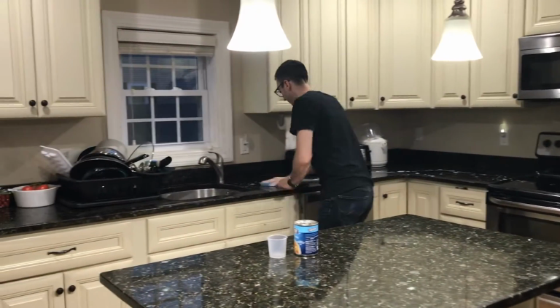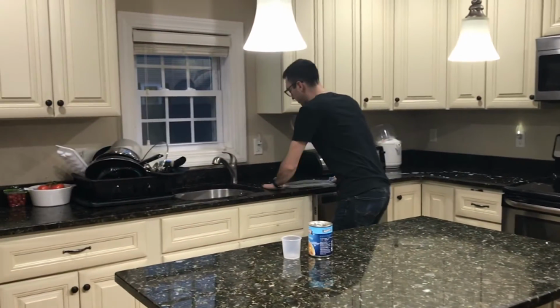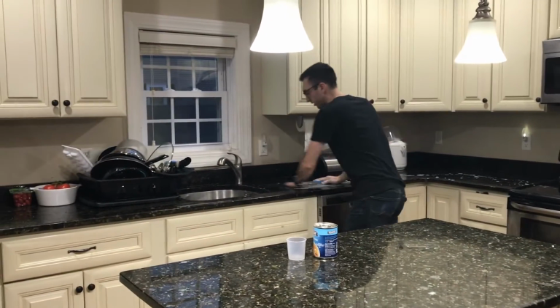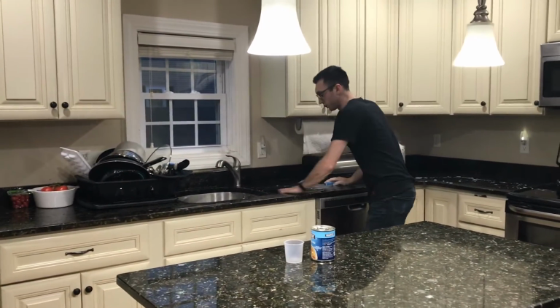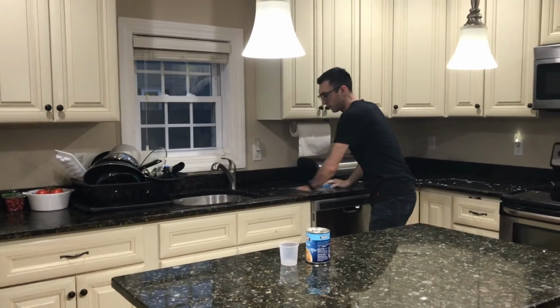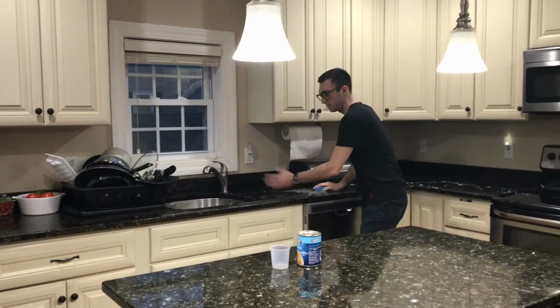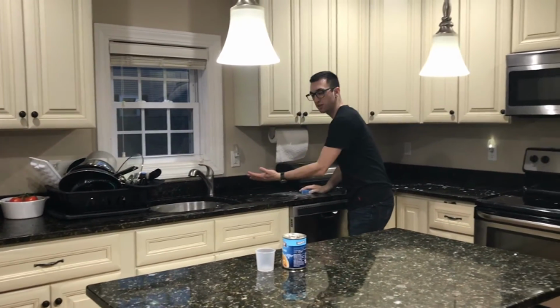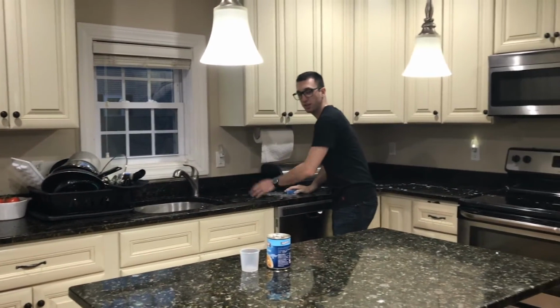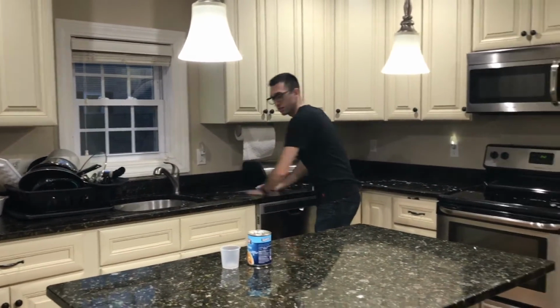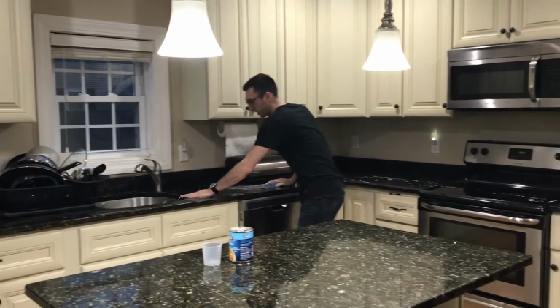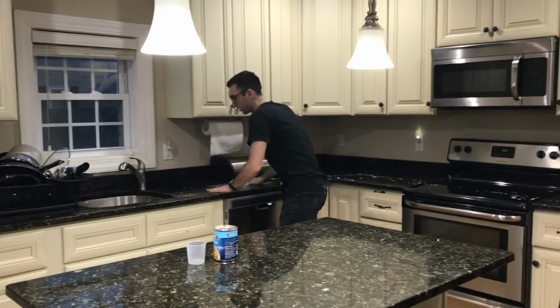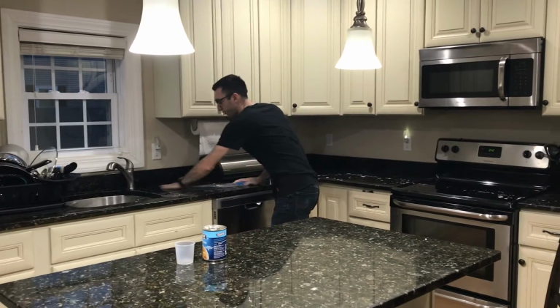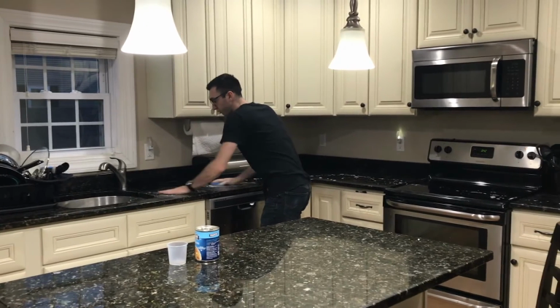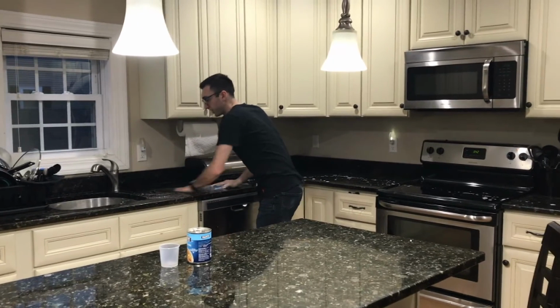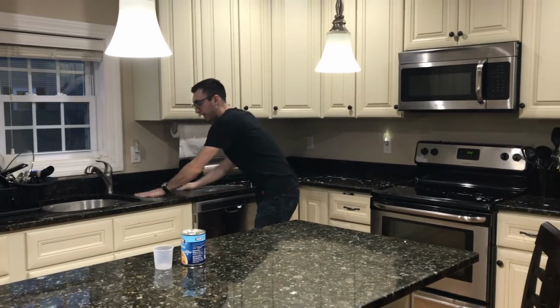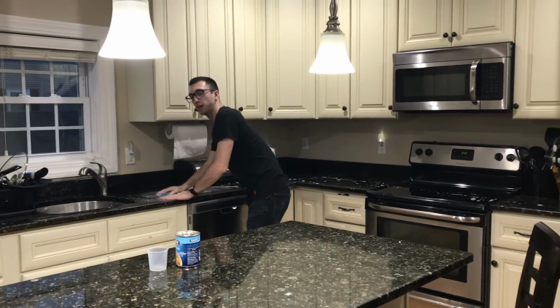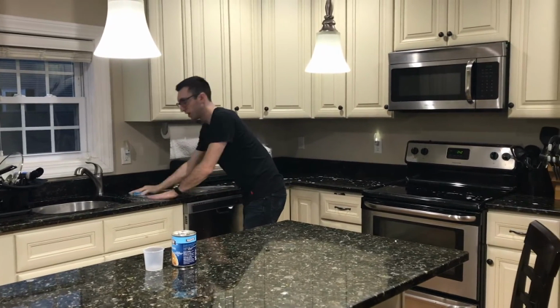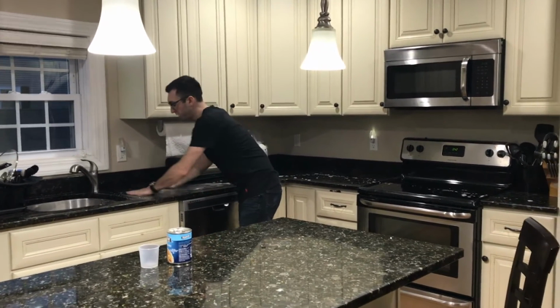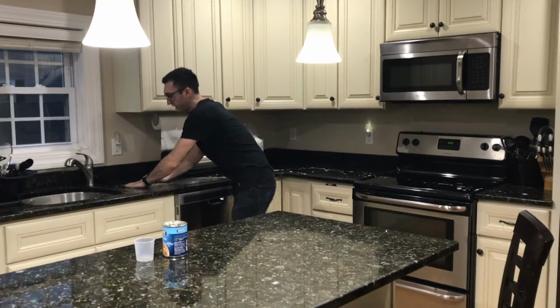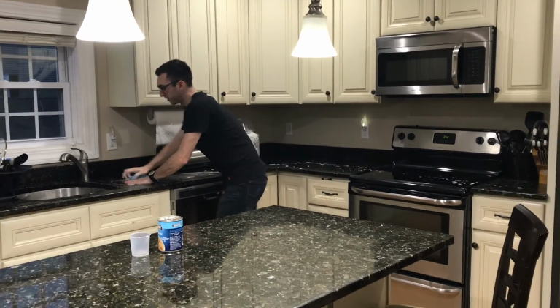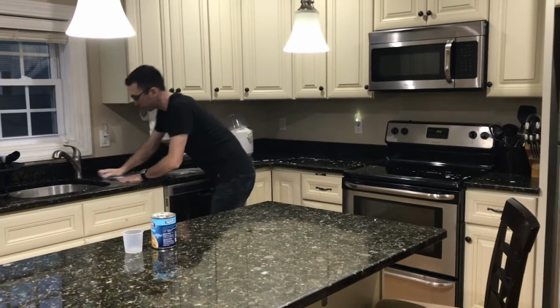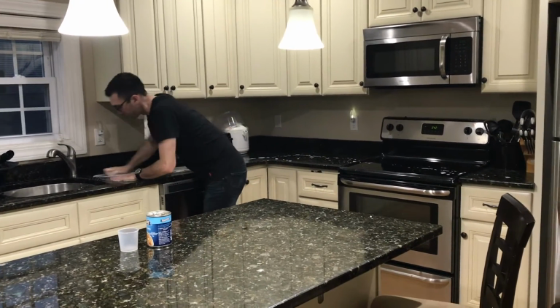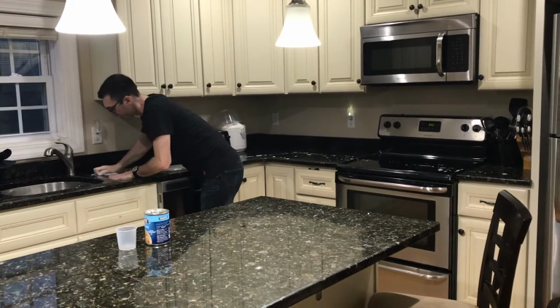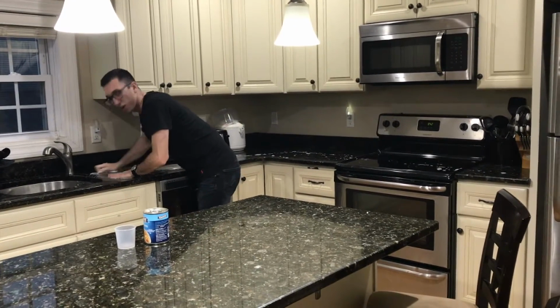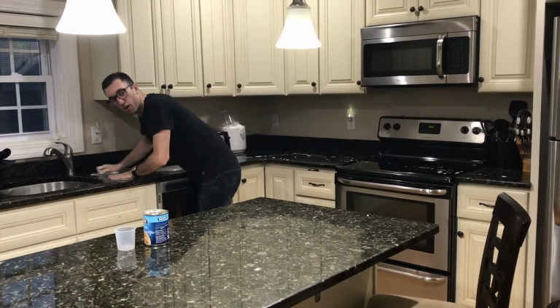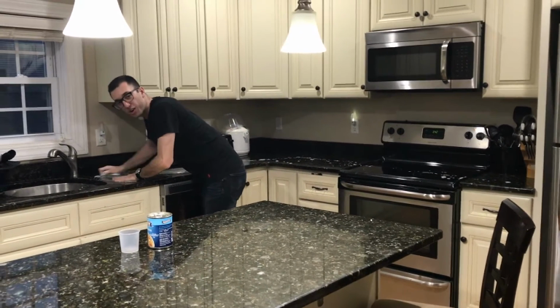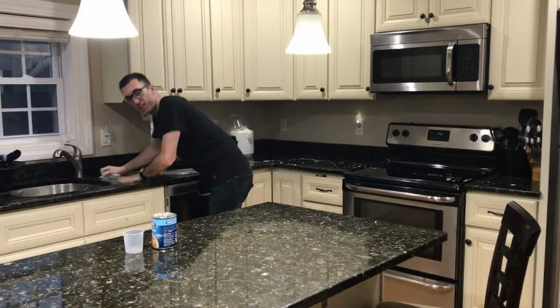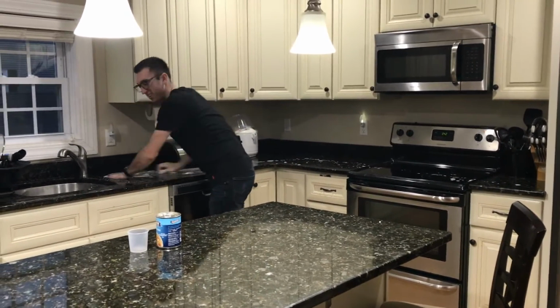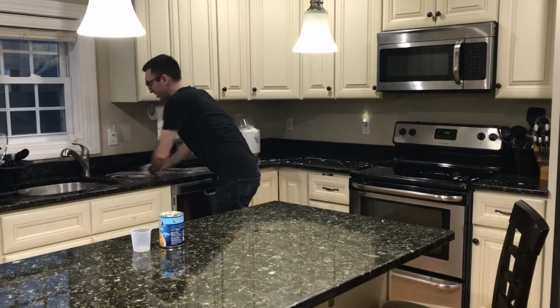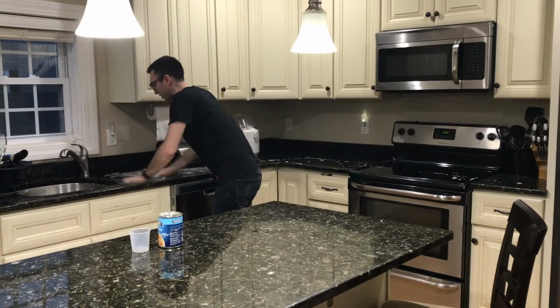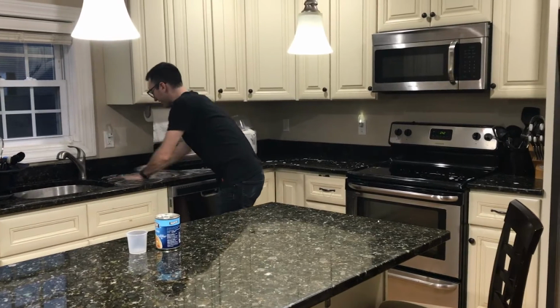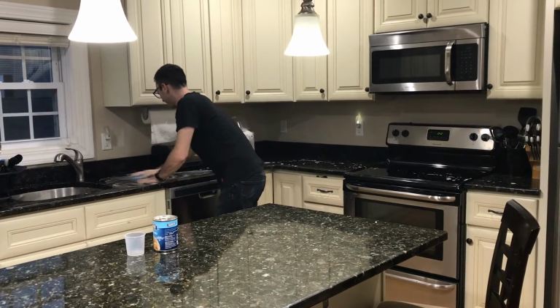The next thing I do is I take this hand and I kind of just feel for the grime that's caked on. If I find something that's caked on, I push really hard on the sponge to get it up.